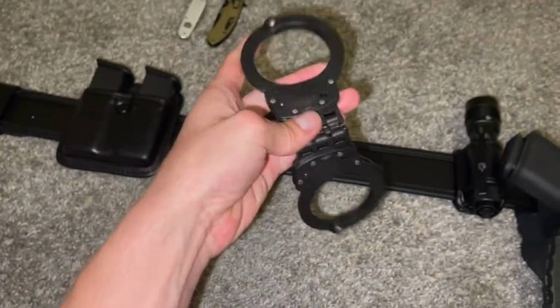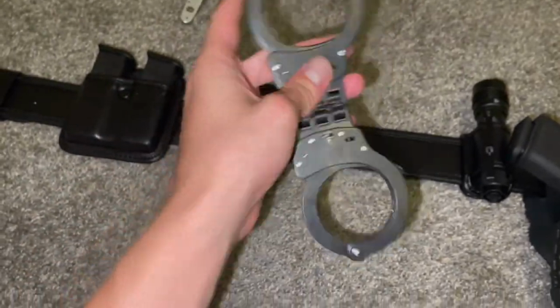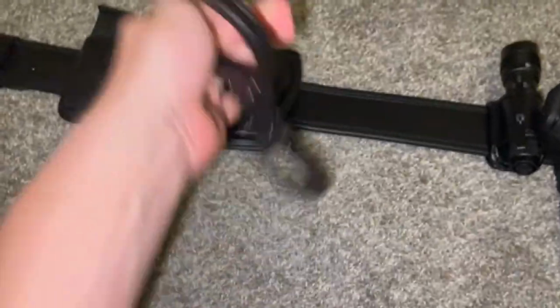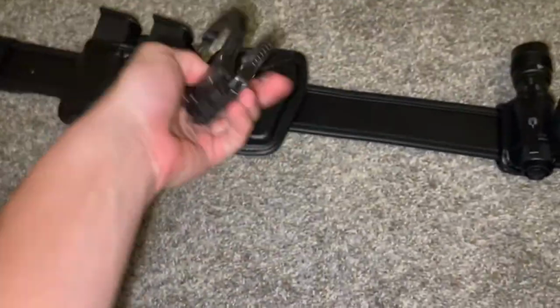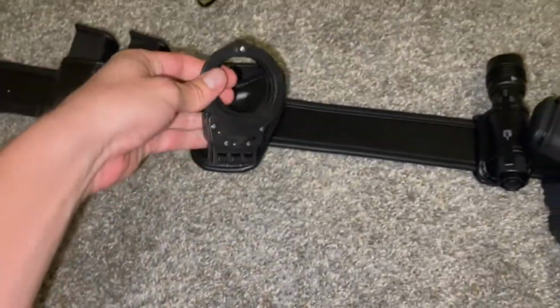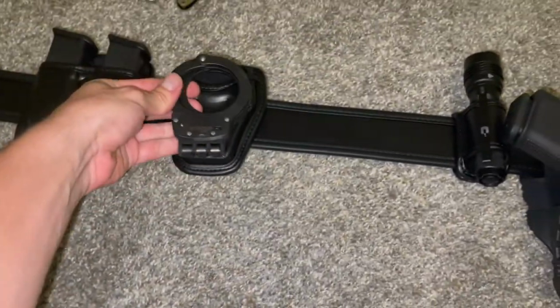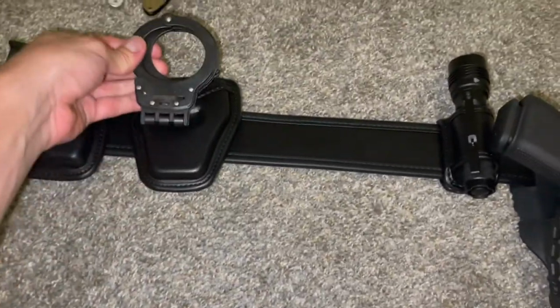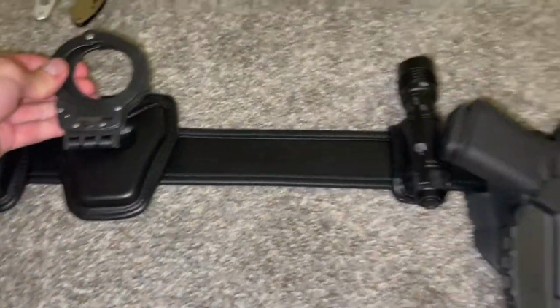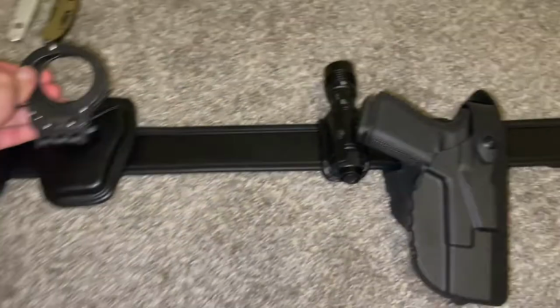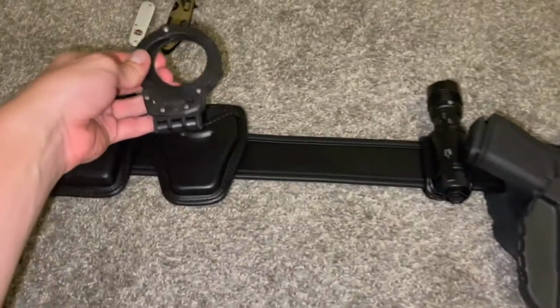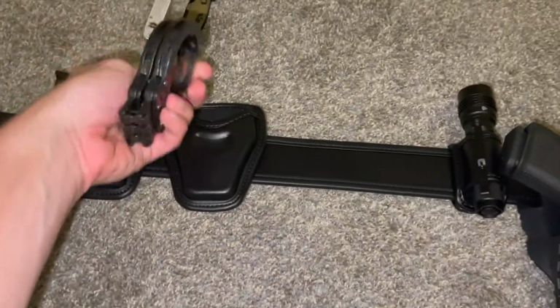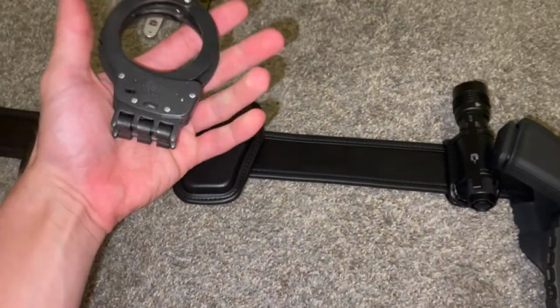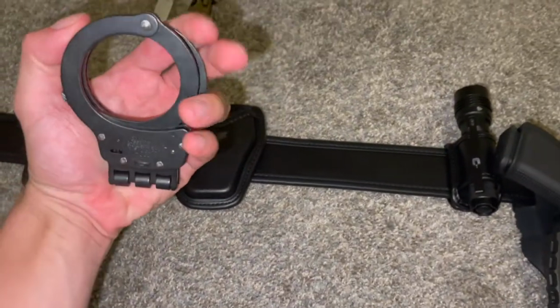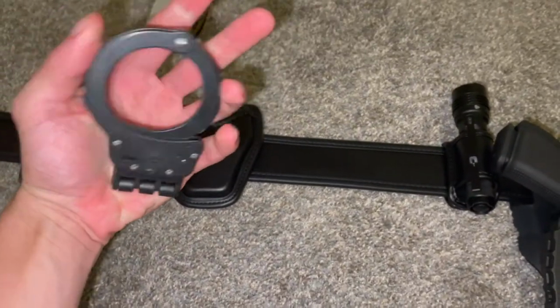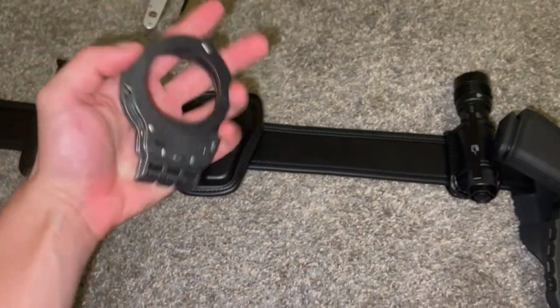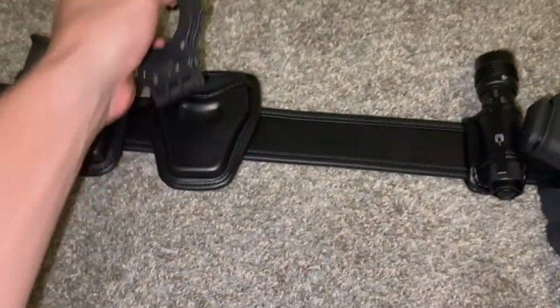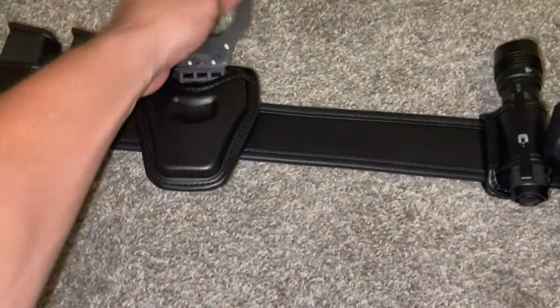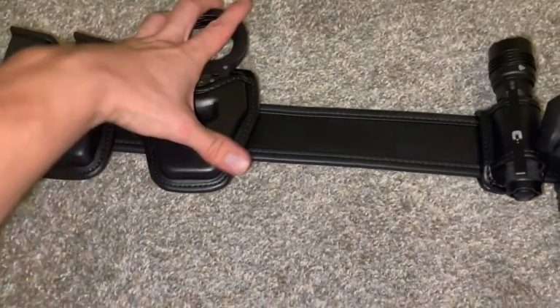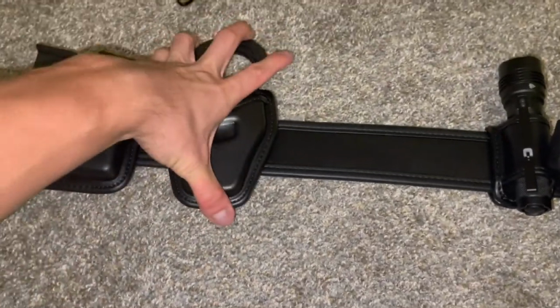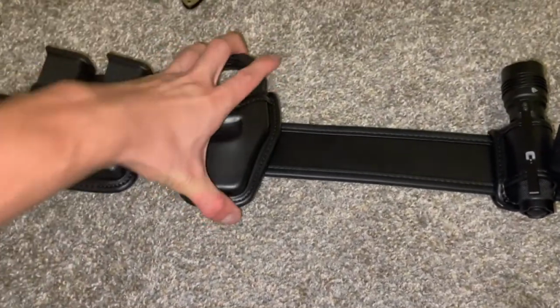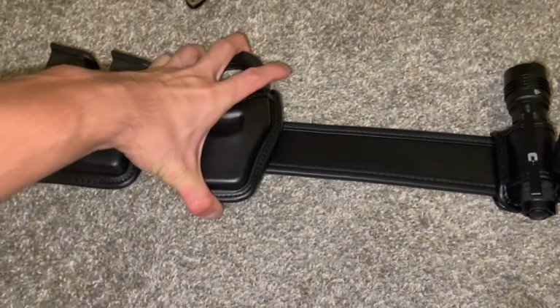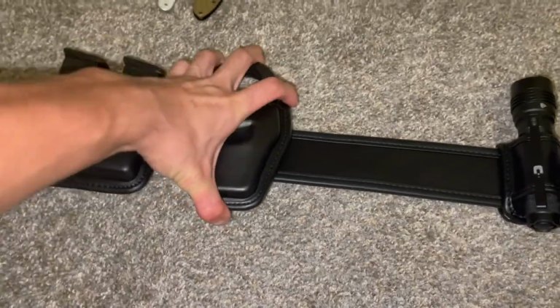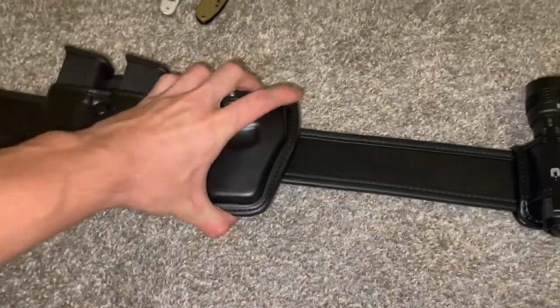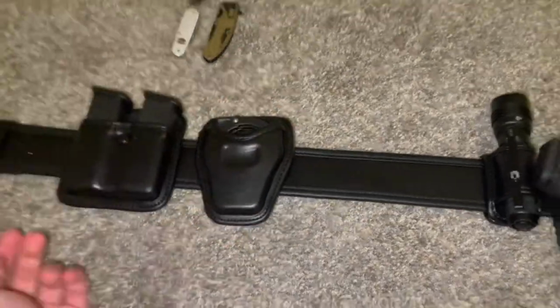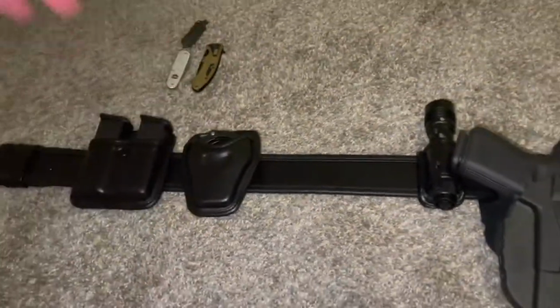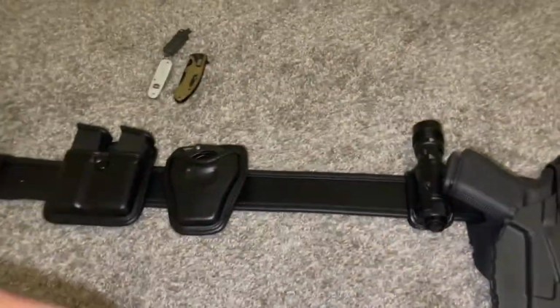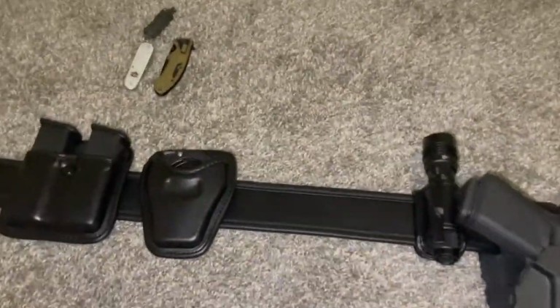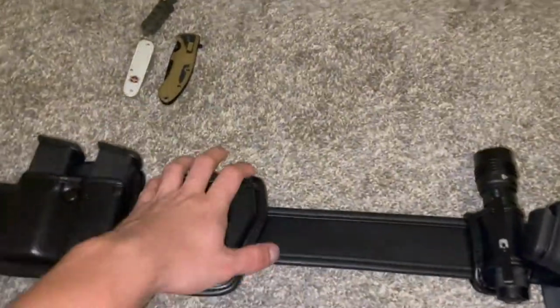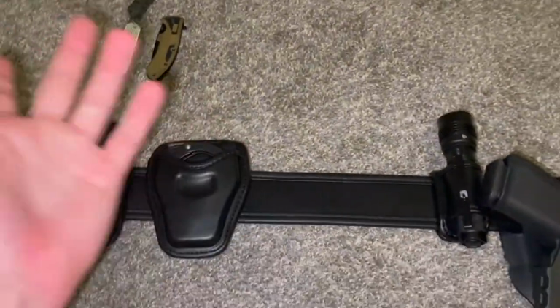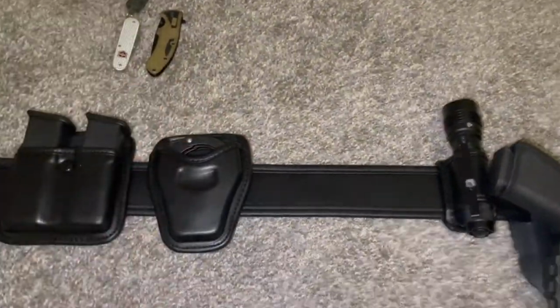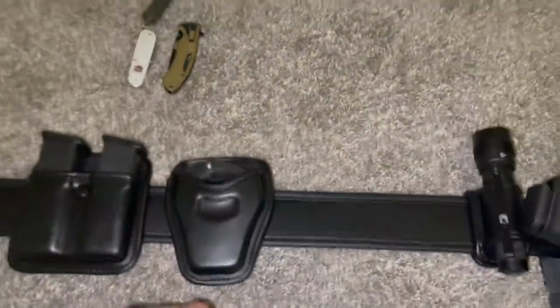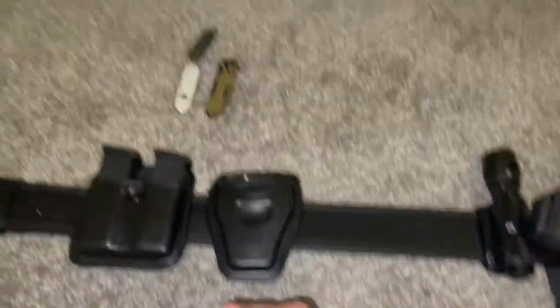That black just goes with the belt, and my uniform is black, so it's like — can you beat it? I think not. Kind of snug, but whatever.